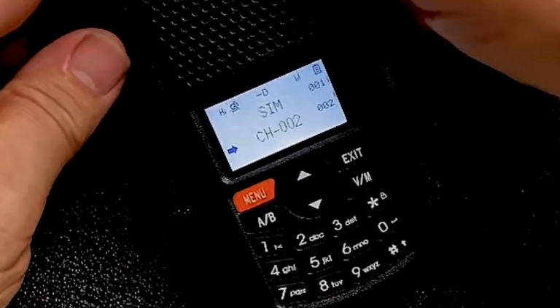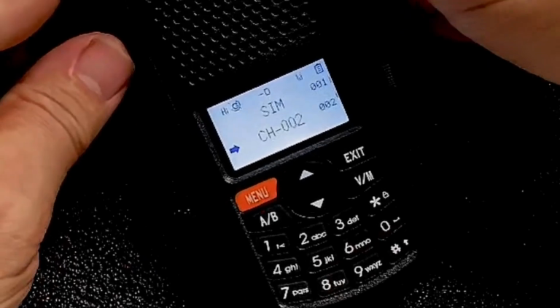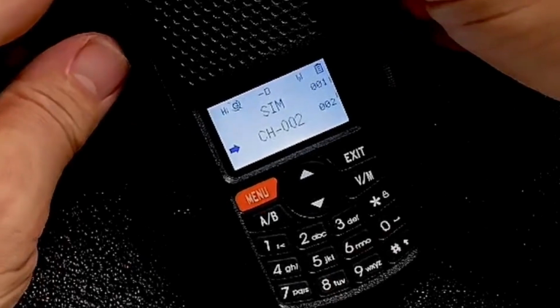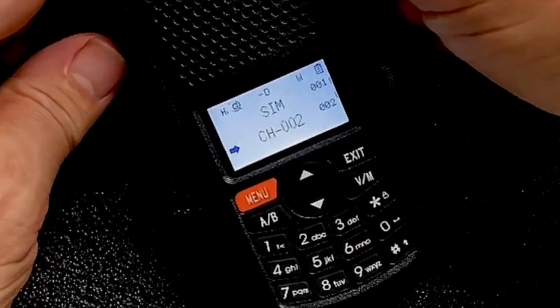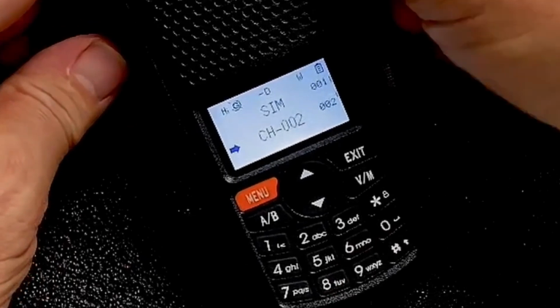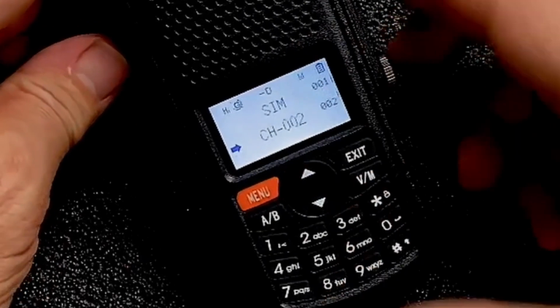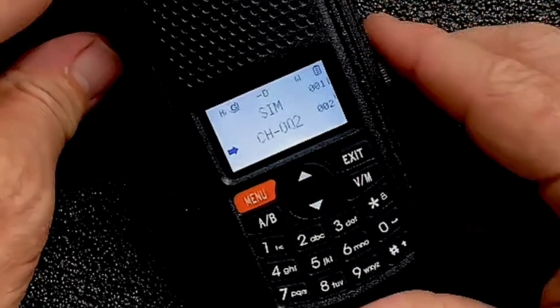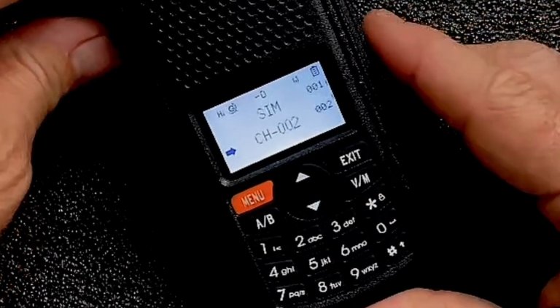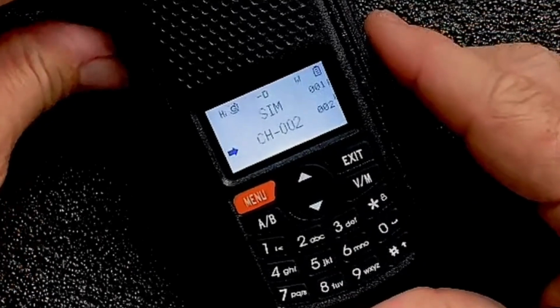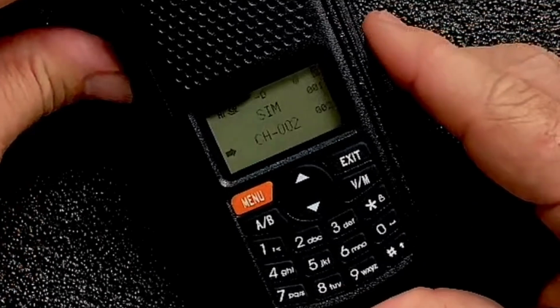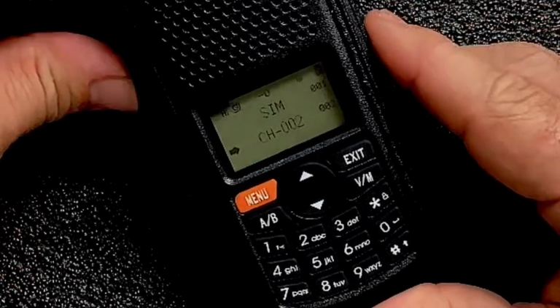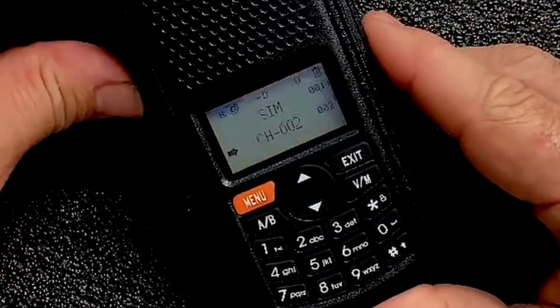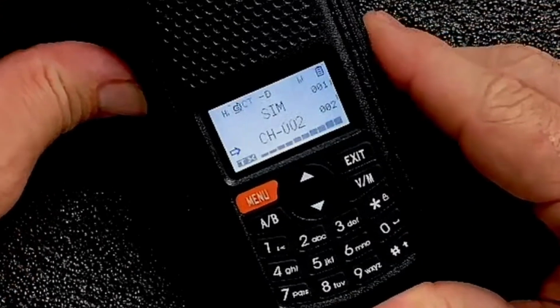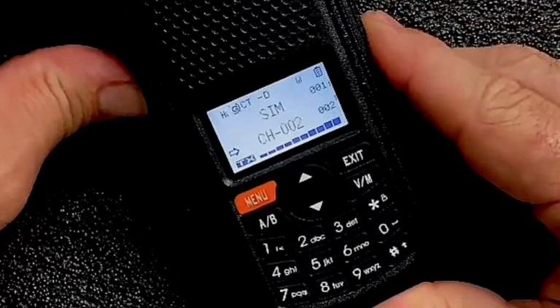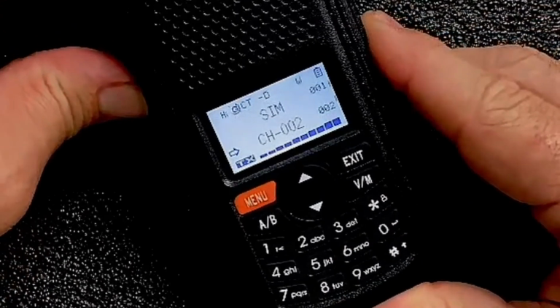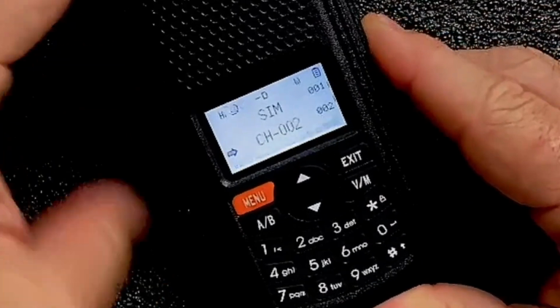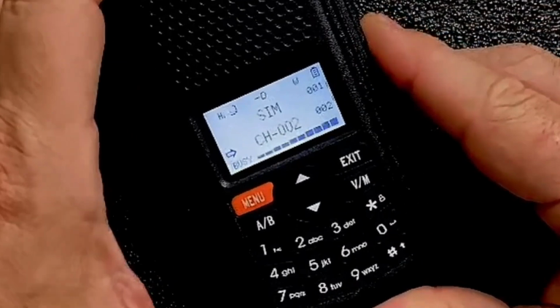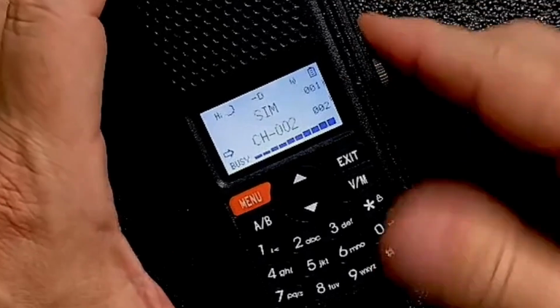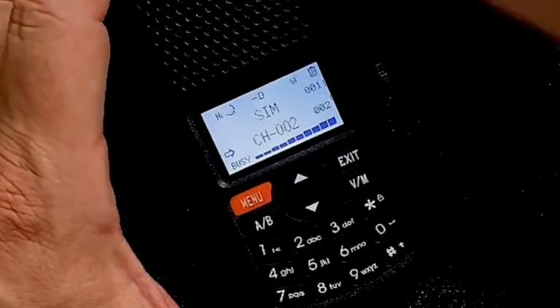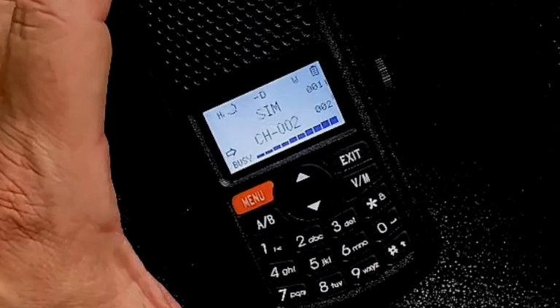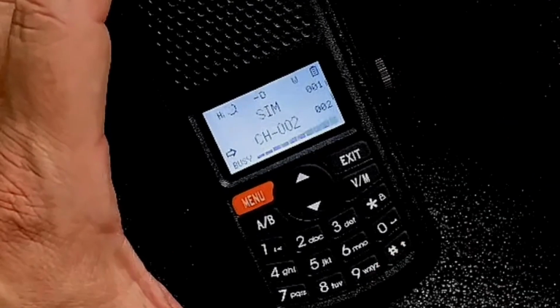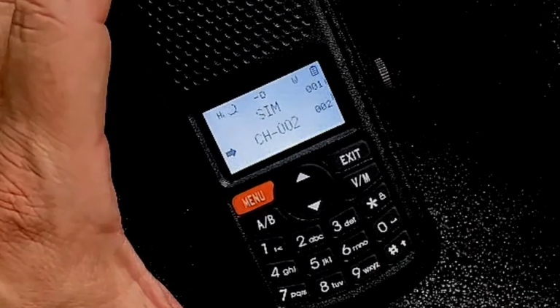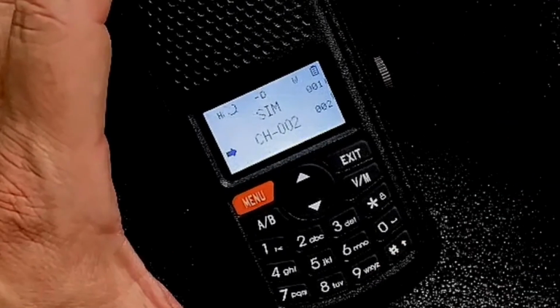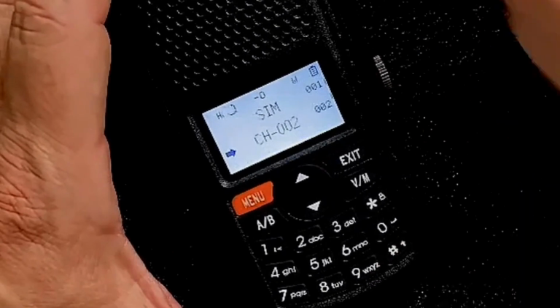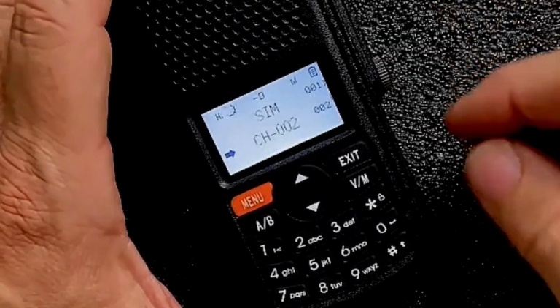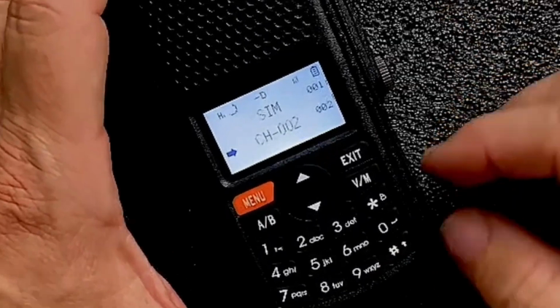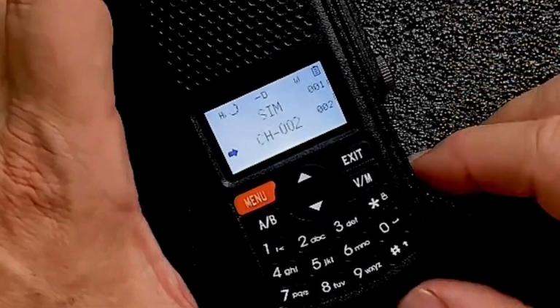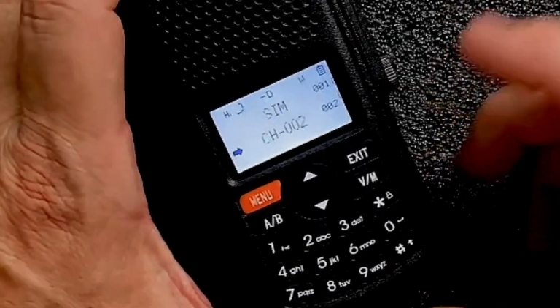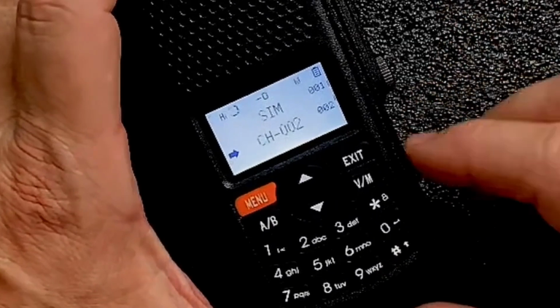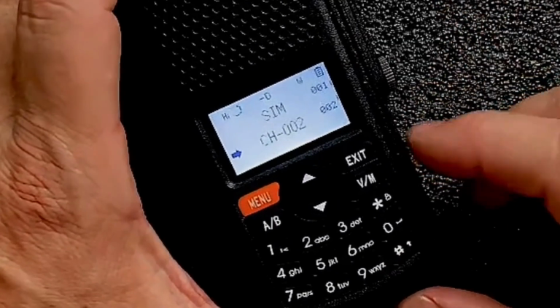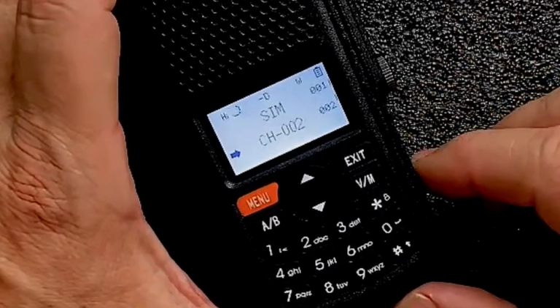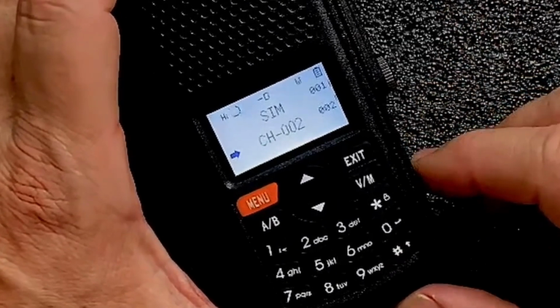Turn the volume up just a little bit and let's test that out. And it's that easy to program in a repeater.